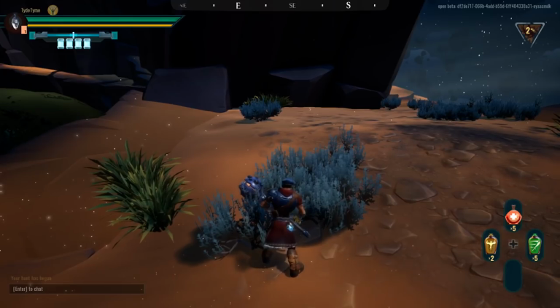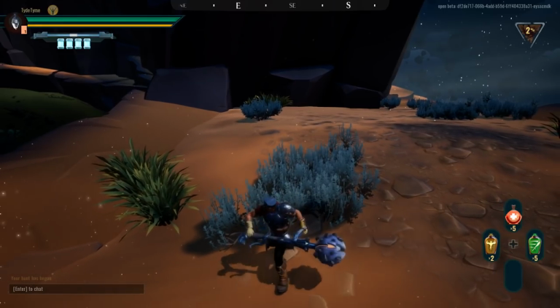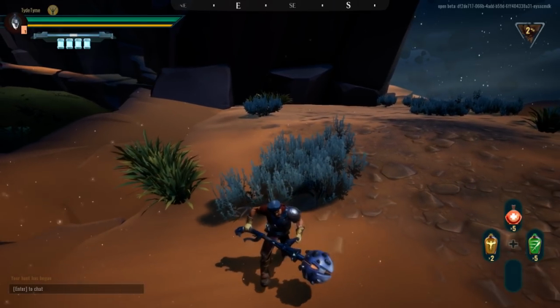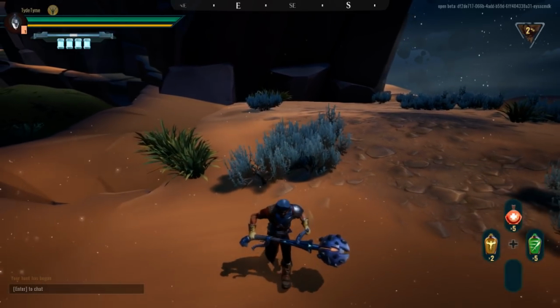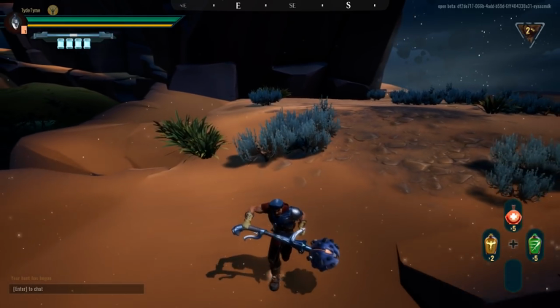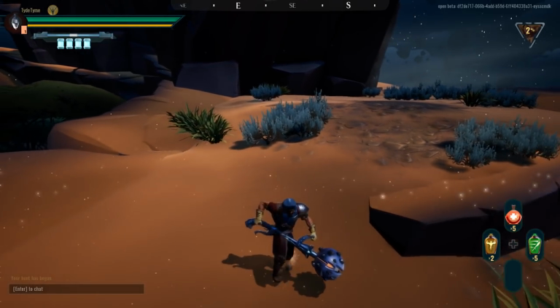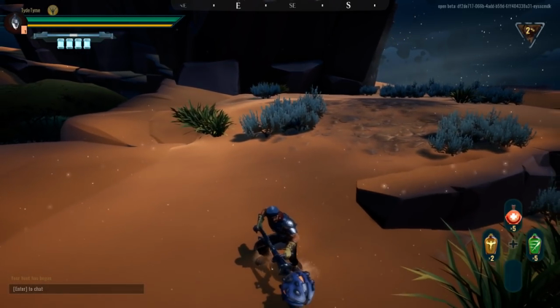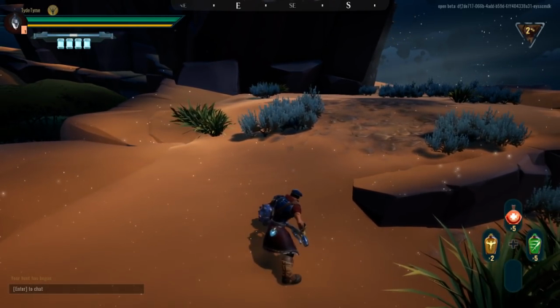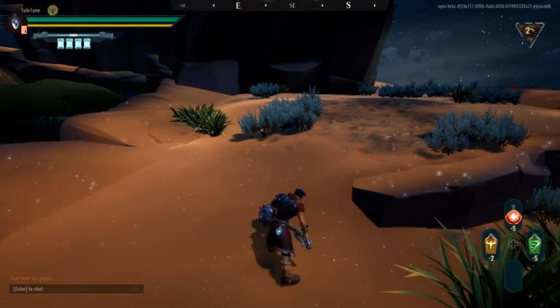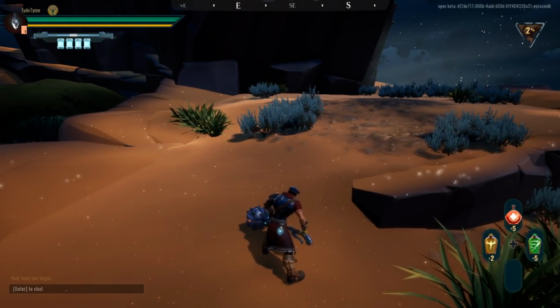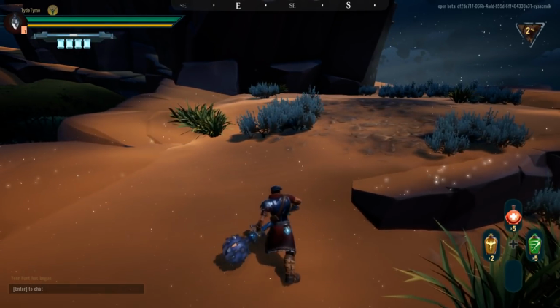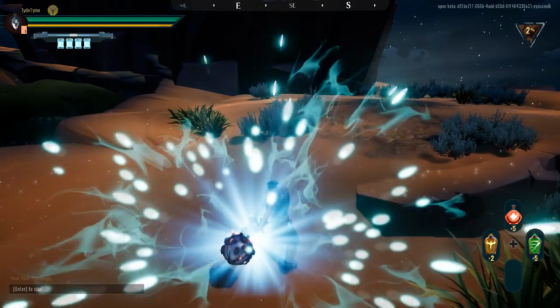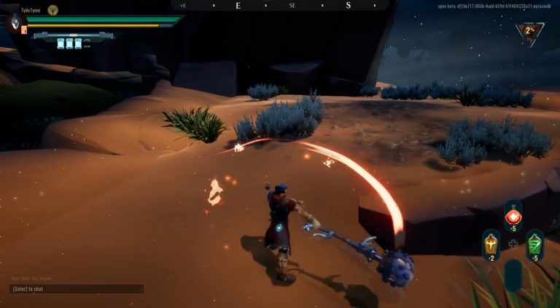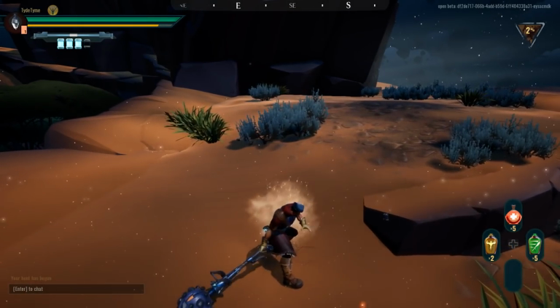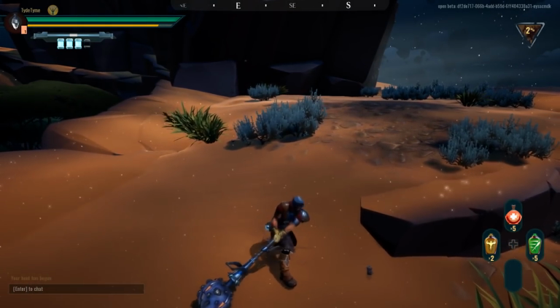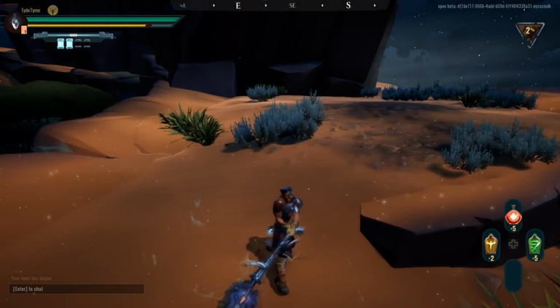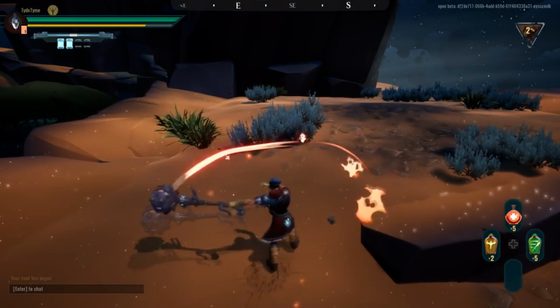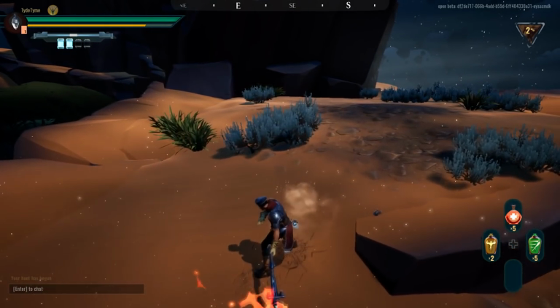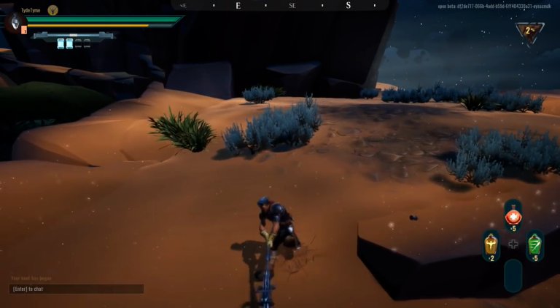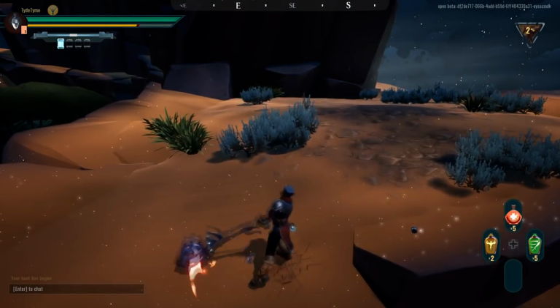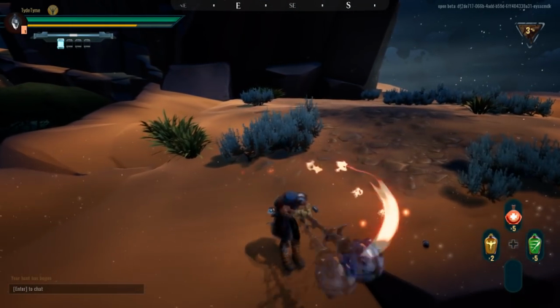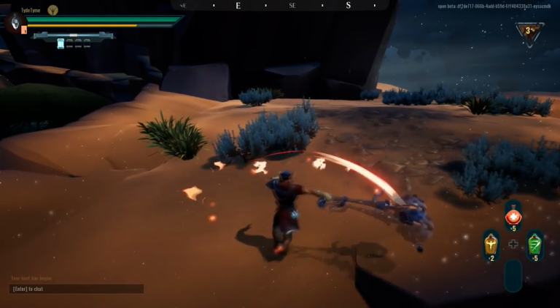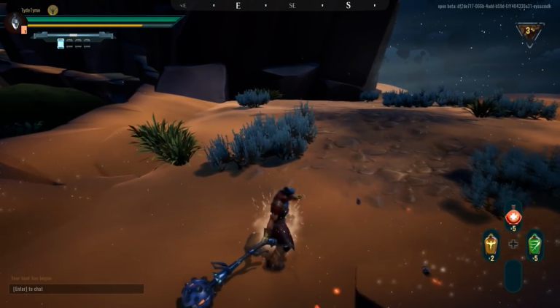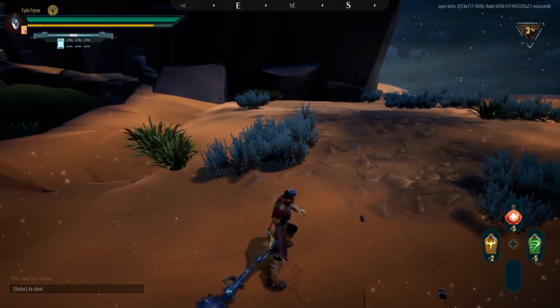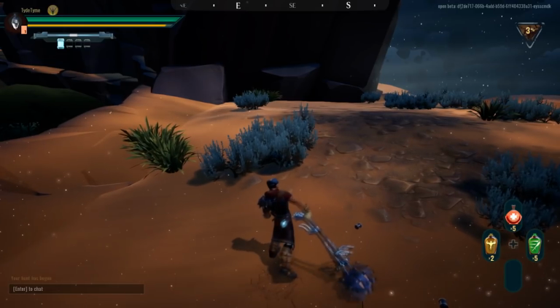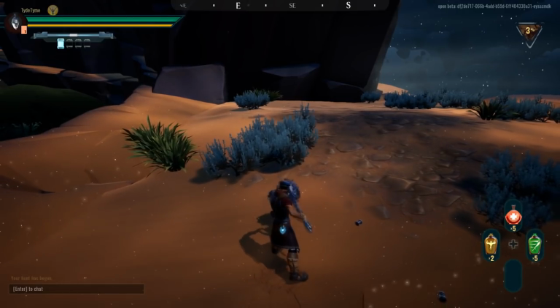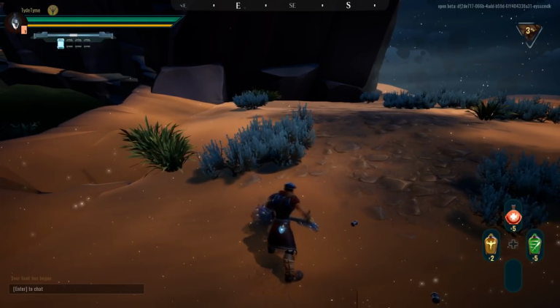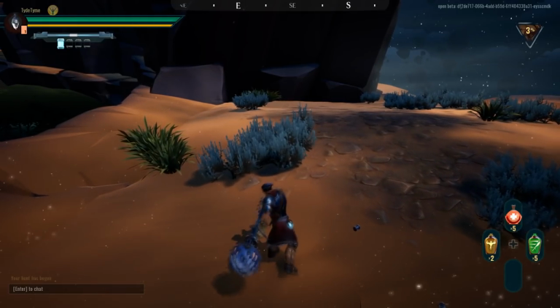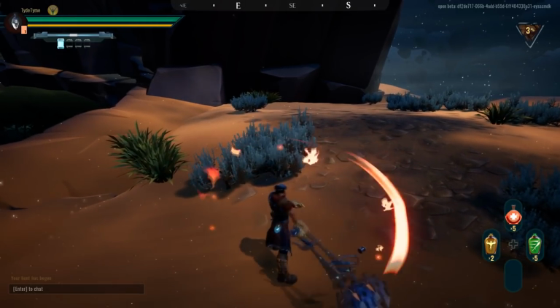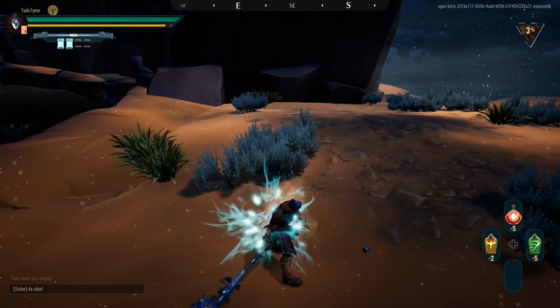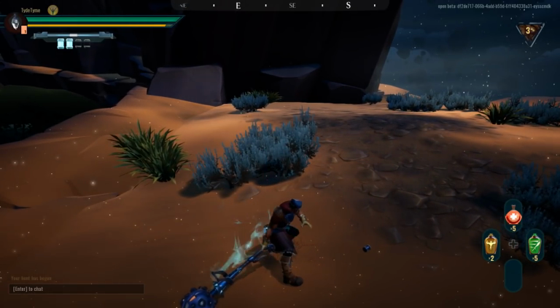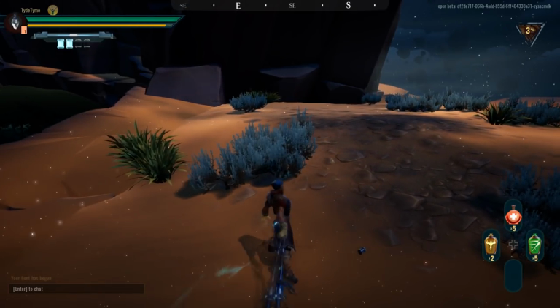You can infuse light attacks with aether to increase your damage per swing. Simply use your light attack, then immediately a heavy attack before the swing actually begins. You can also reload after every swing by simply using the special button at the end of the swing.